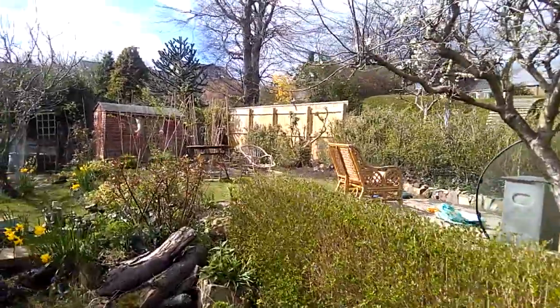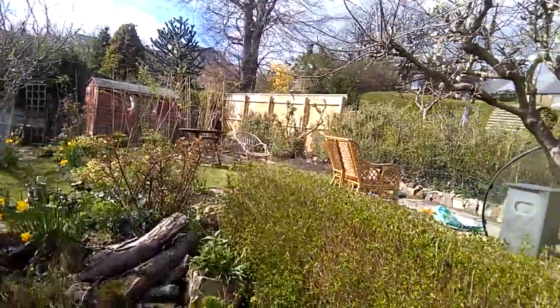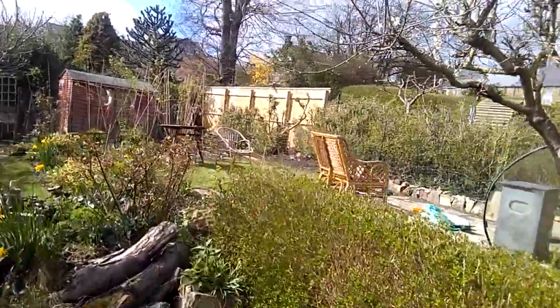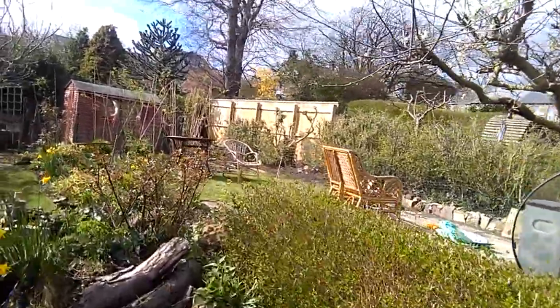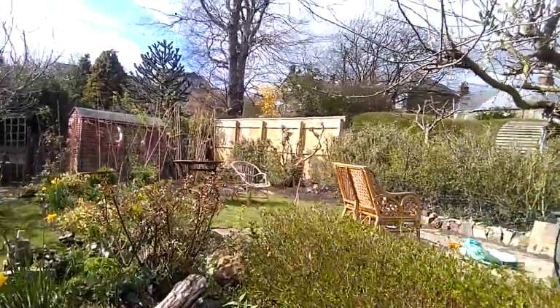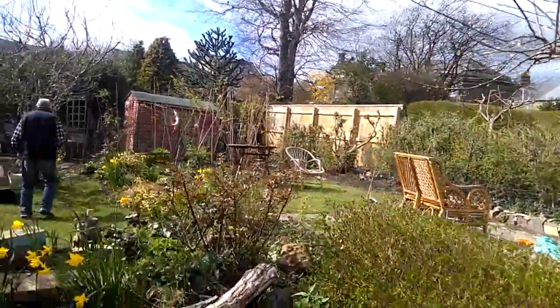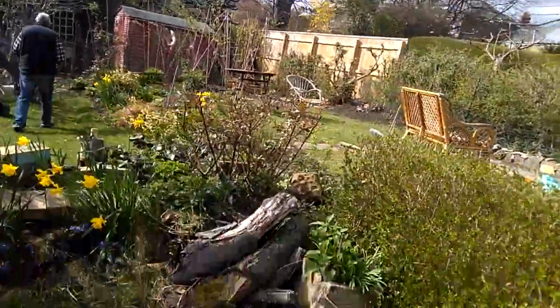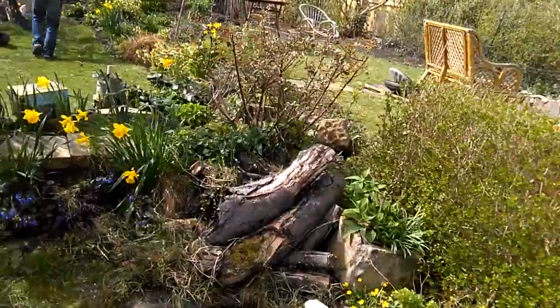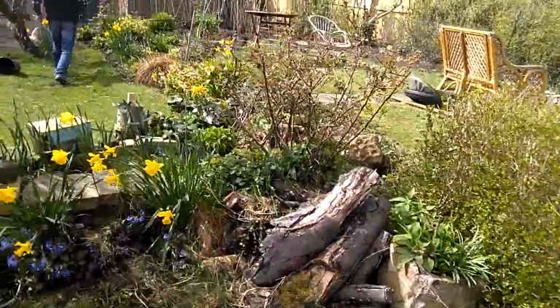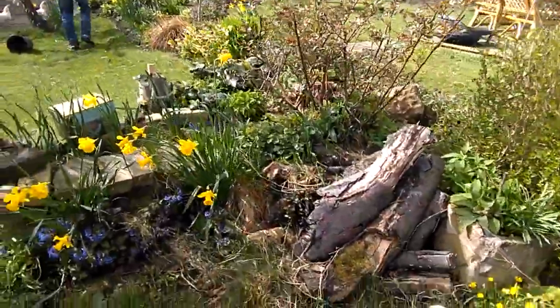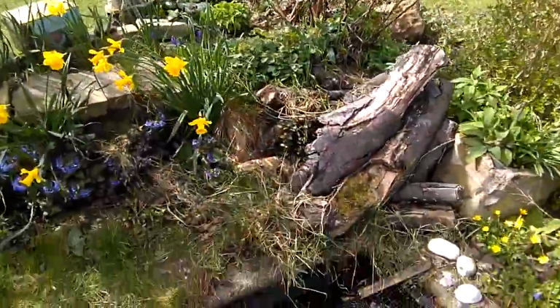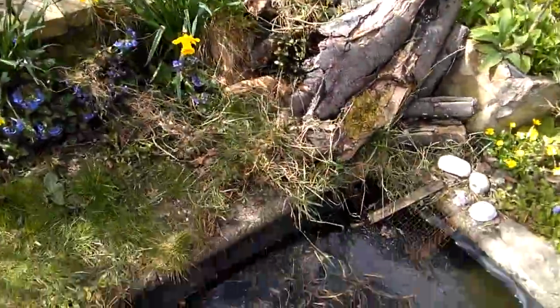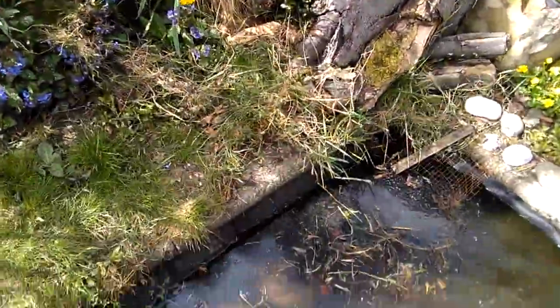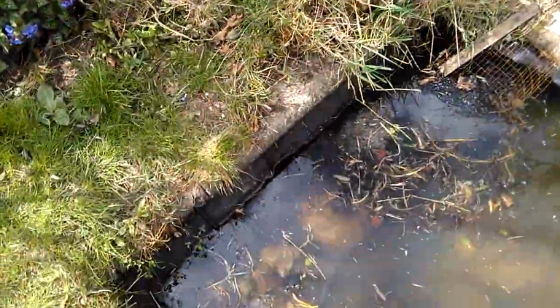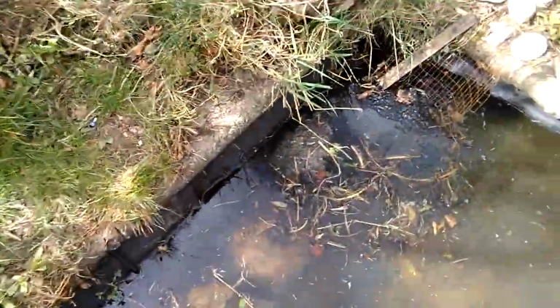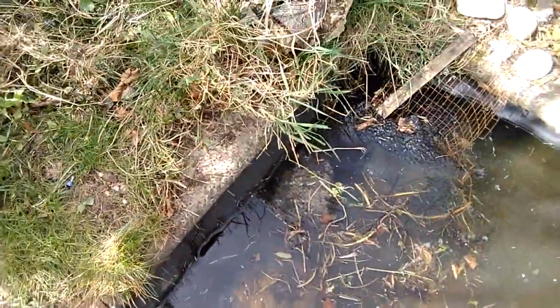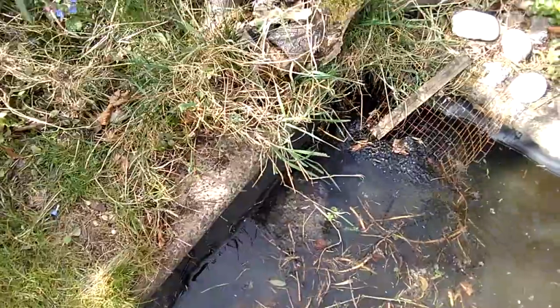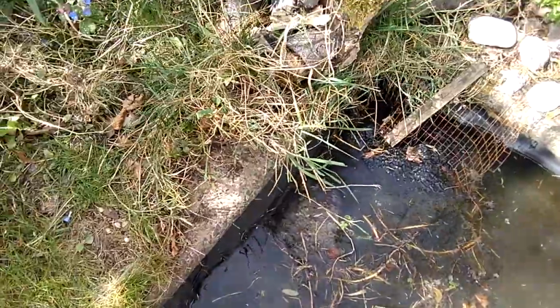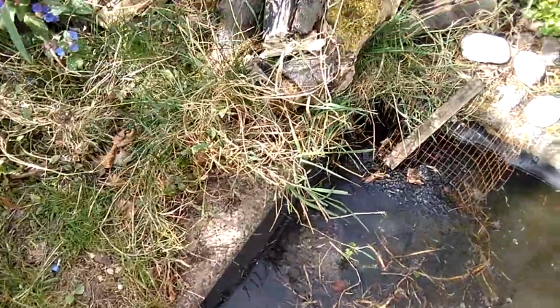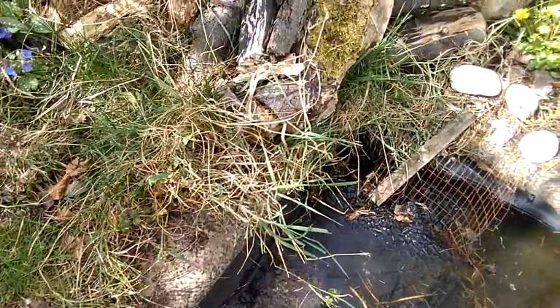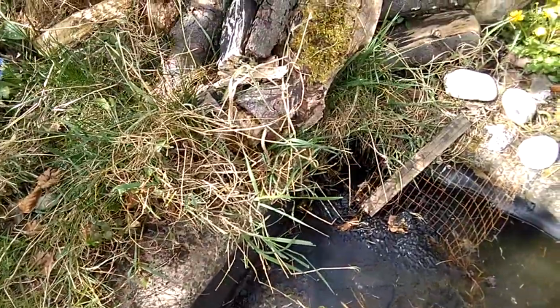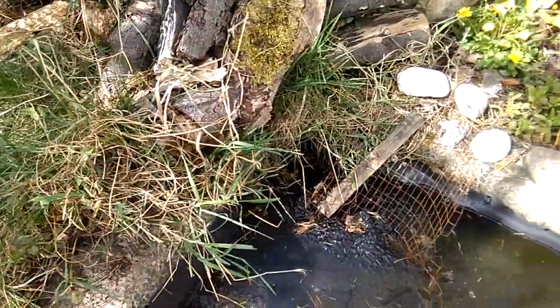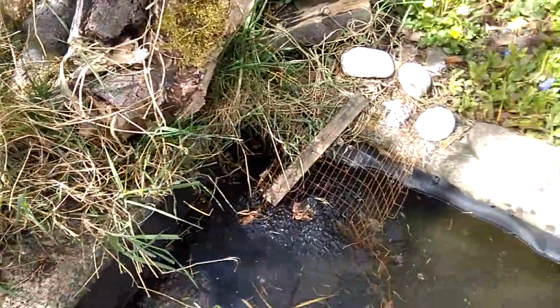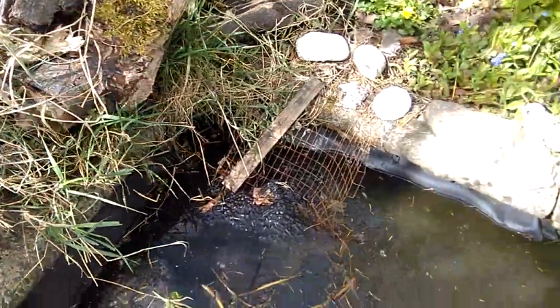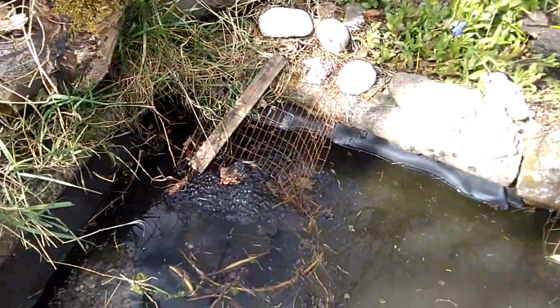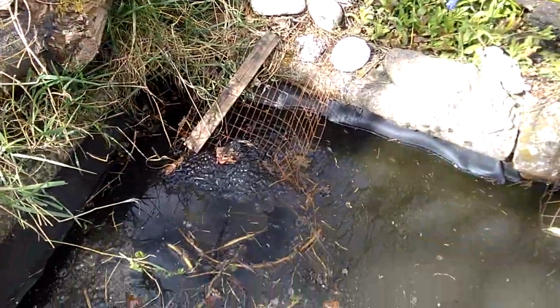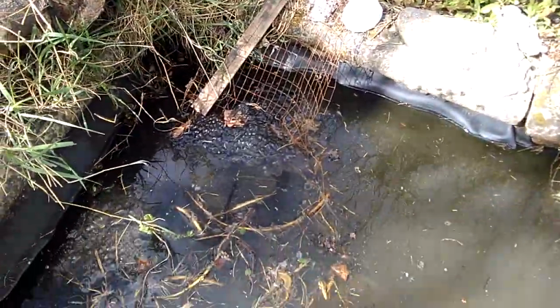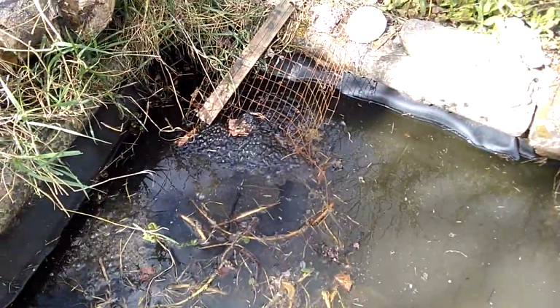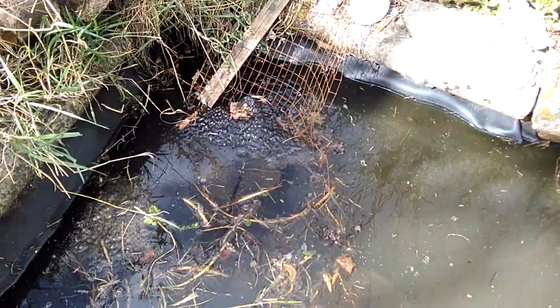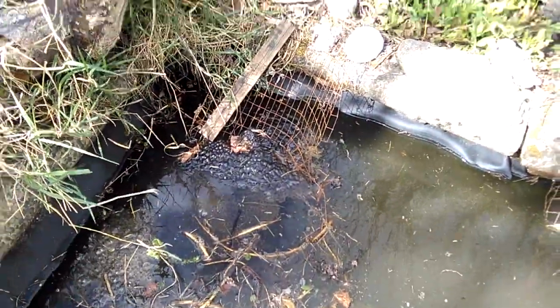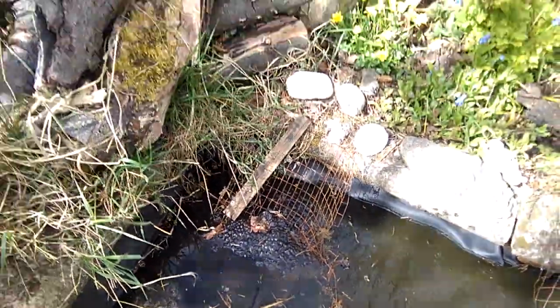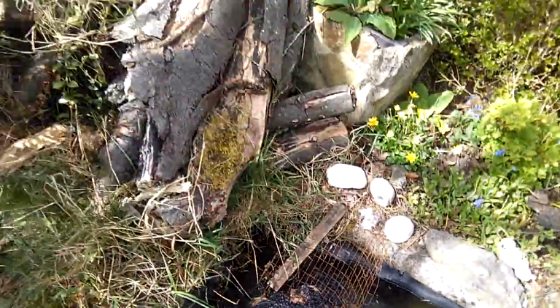I'll just give you a quick look at the pond, which I've emptied. It has loads of frog spawn, which is good.